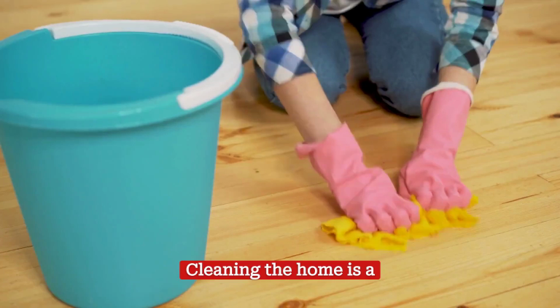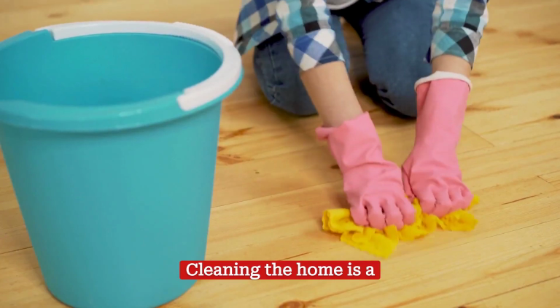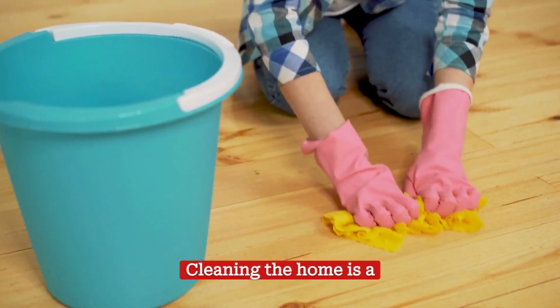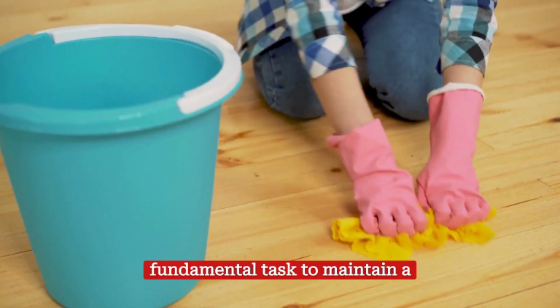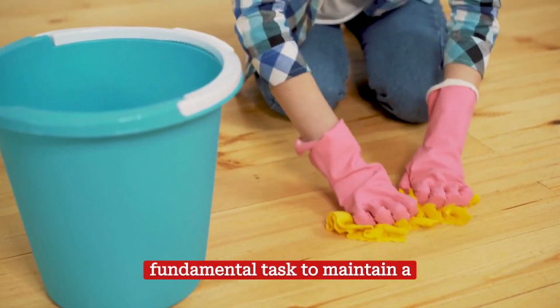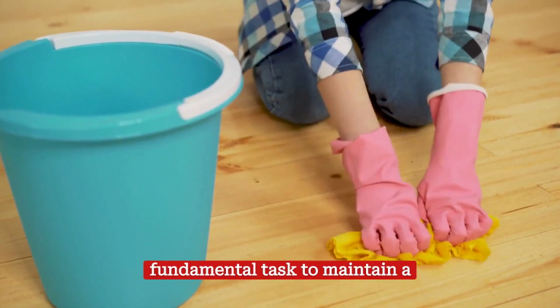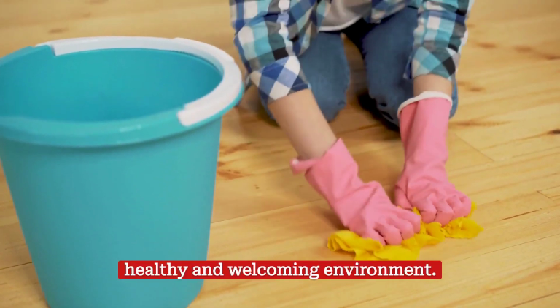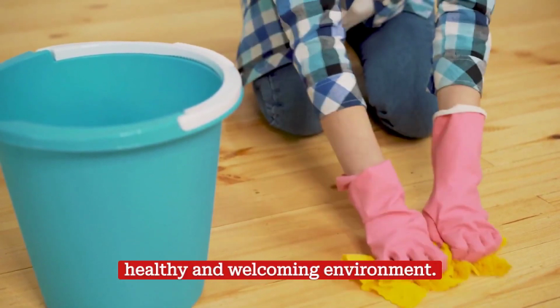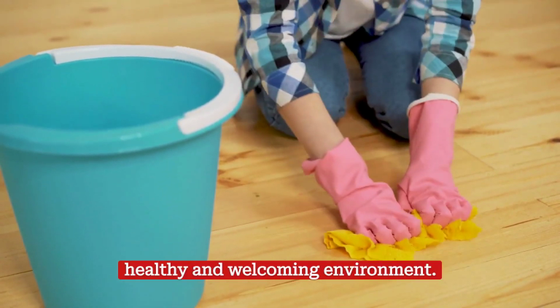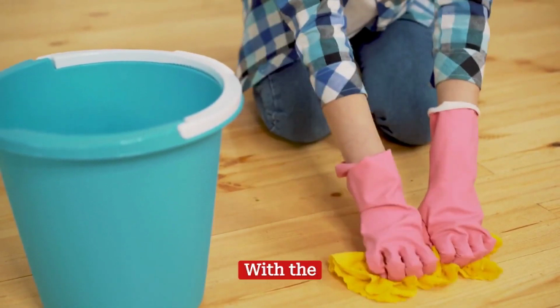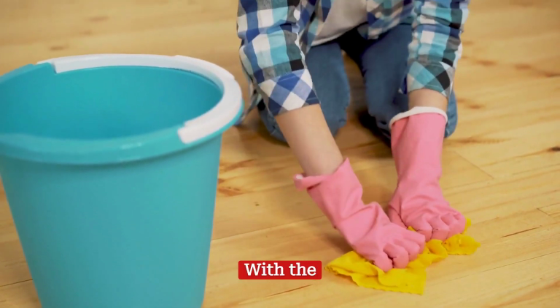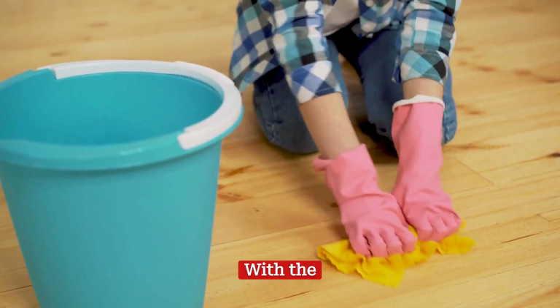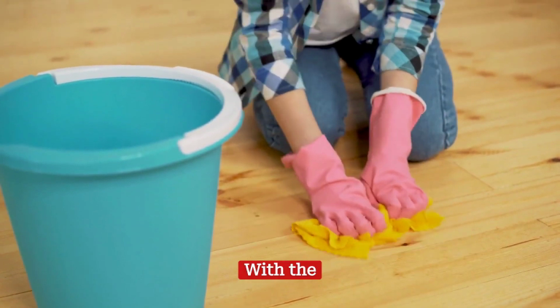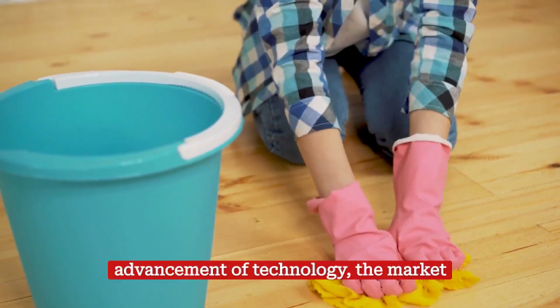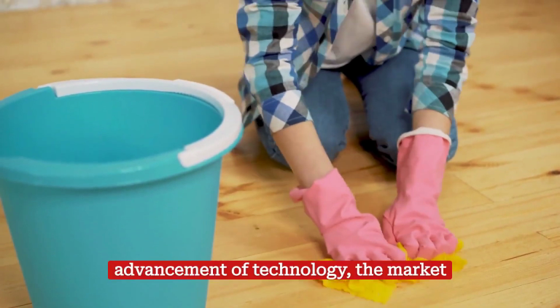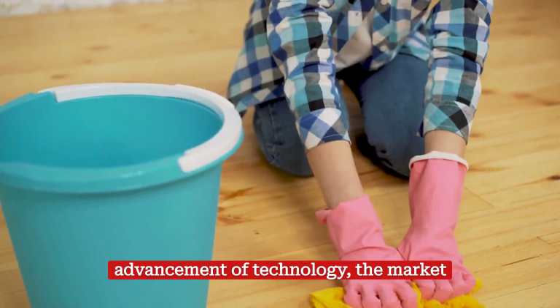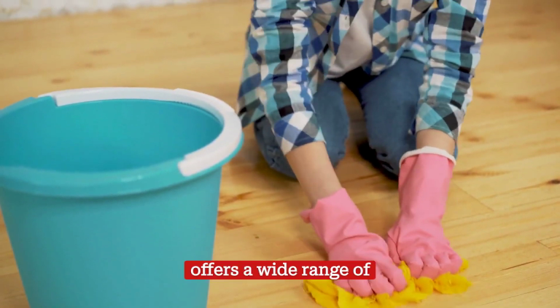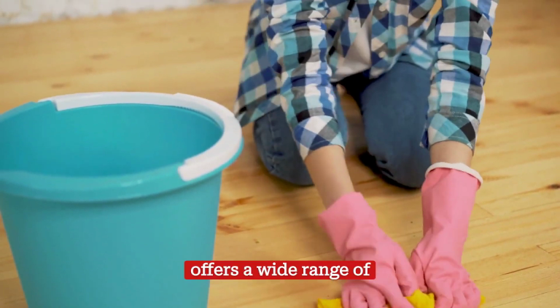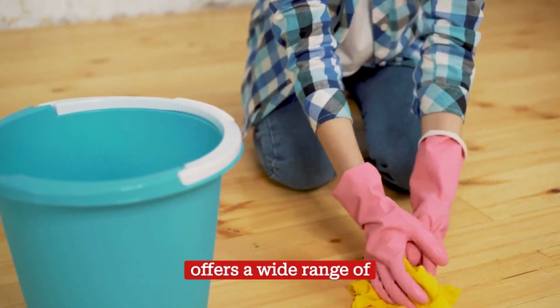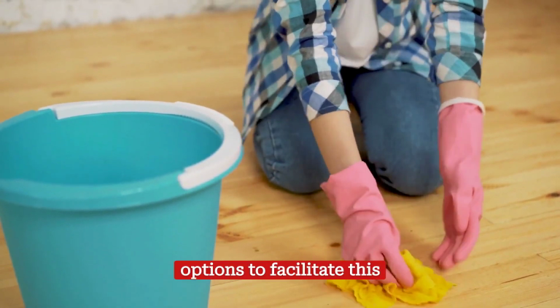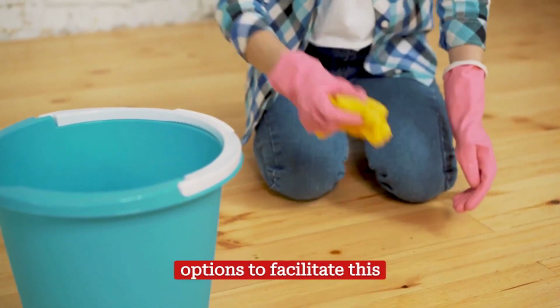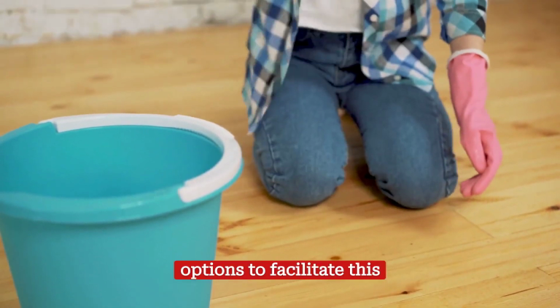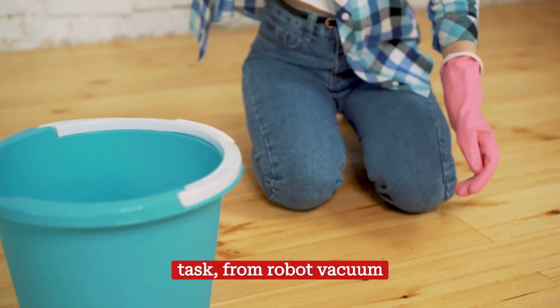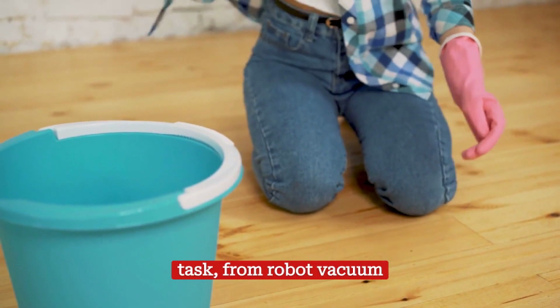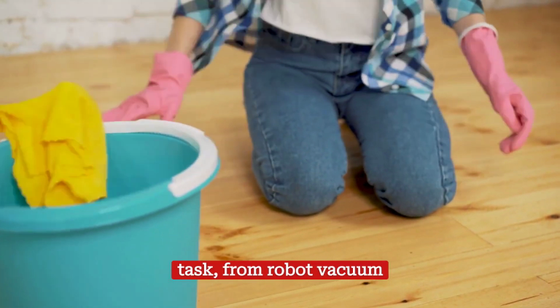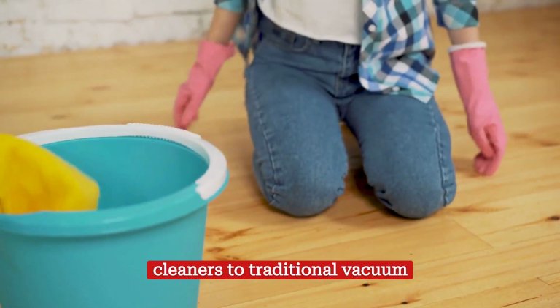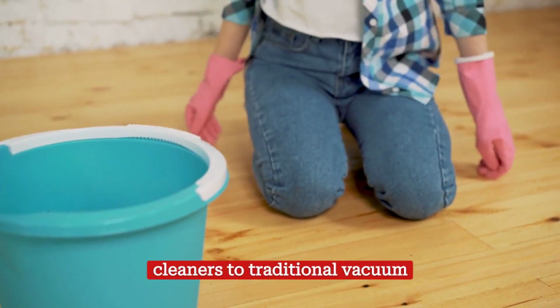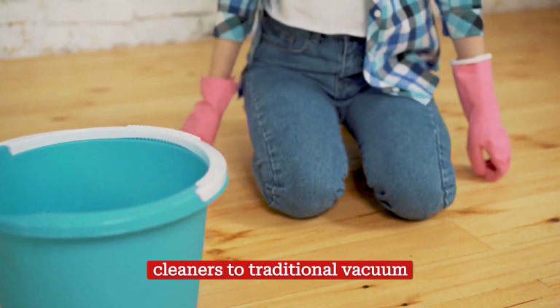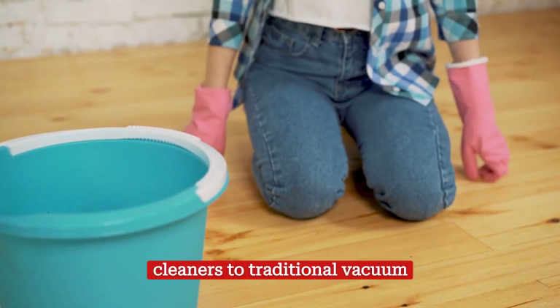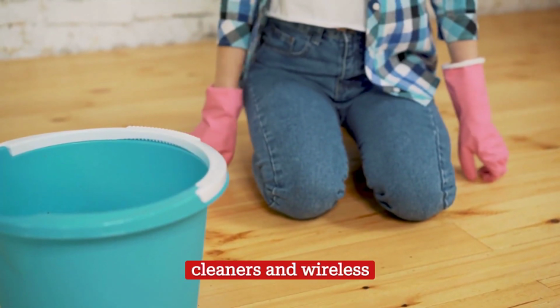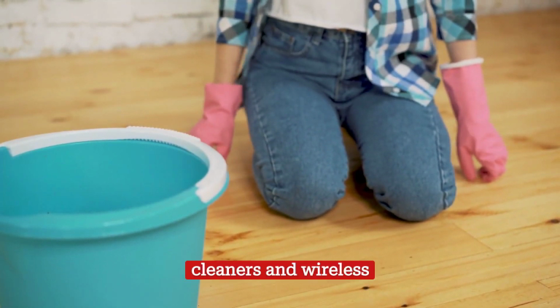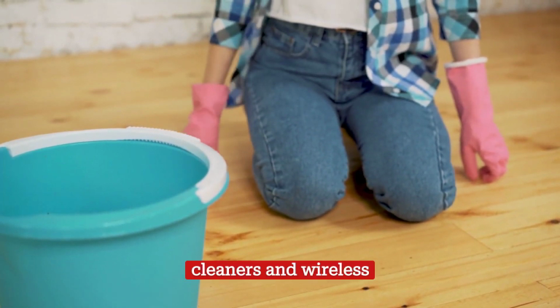Cleaning the home is a fundamental task to maintain a healthy and welcoming environment. With the advancement of technology, the market offers a wide range of options to facilitate this task, from robot vacuum cleaners to traditional vacuum cleaners and wireless devices.